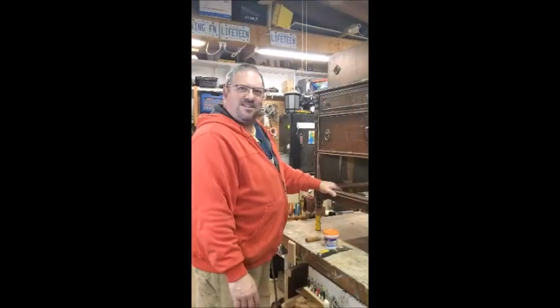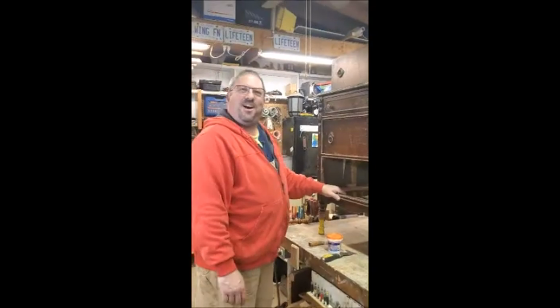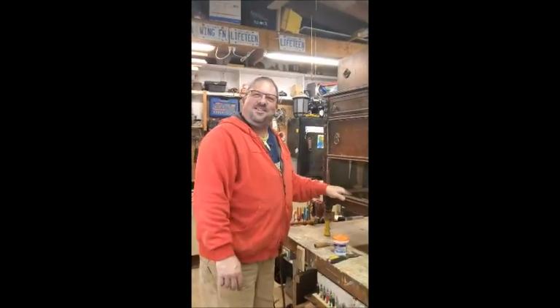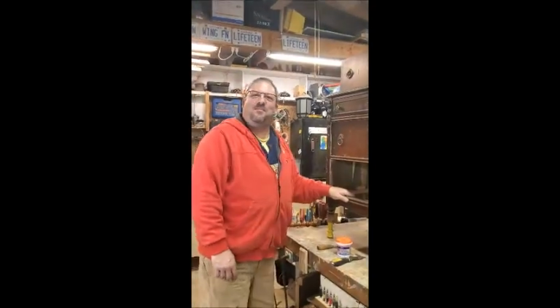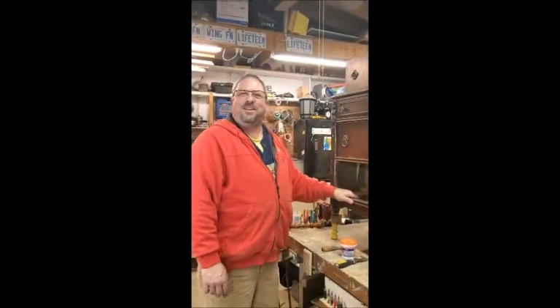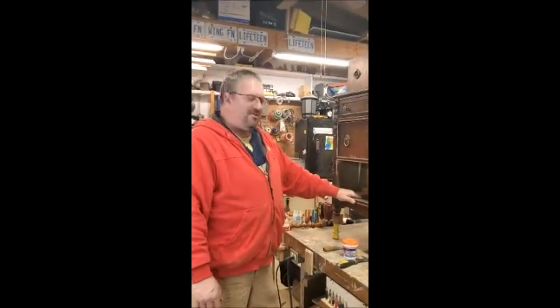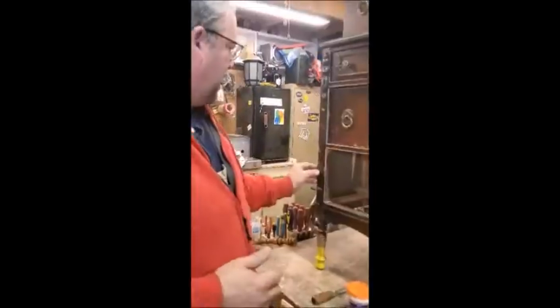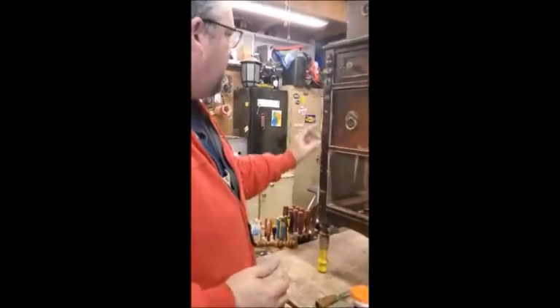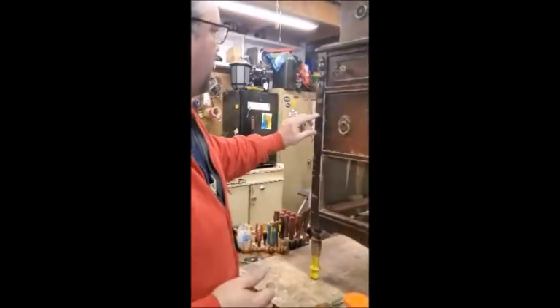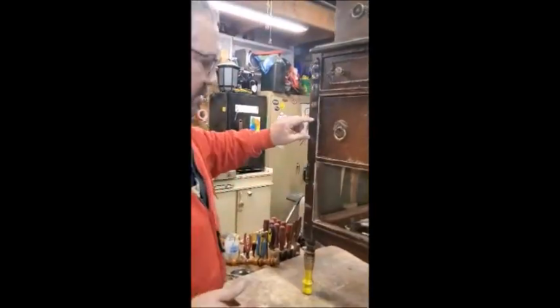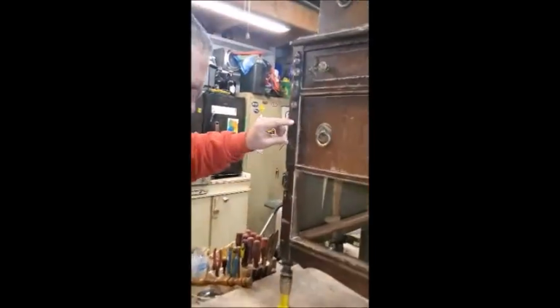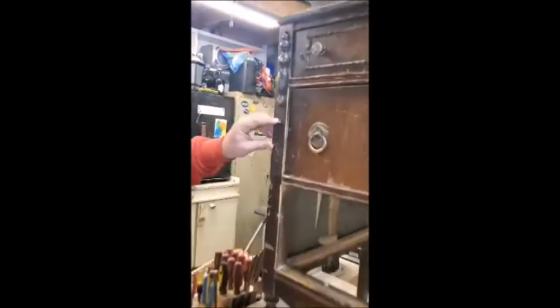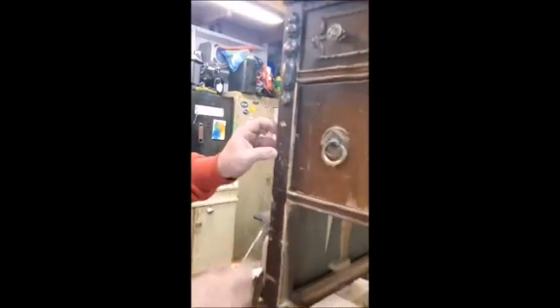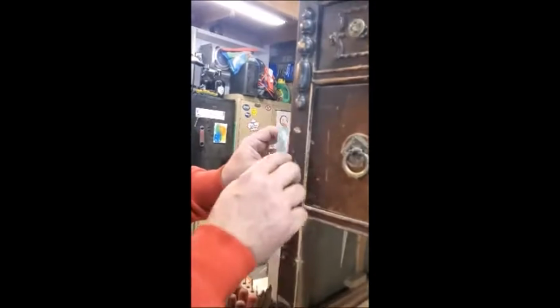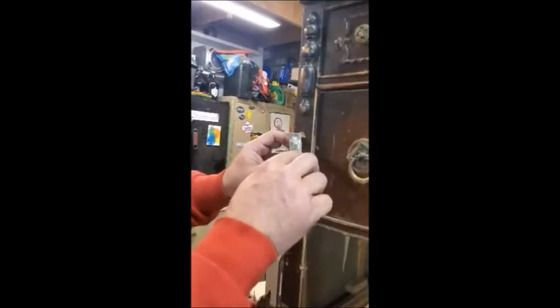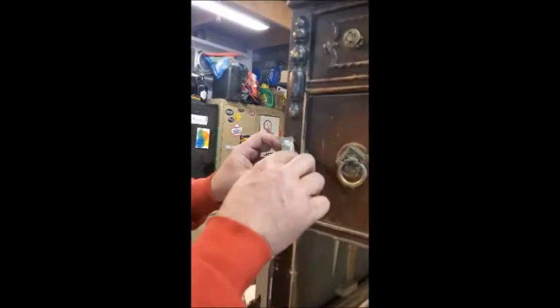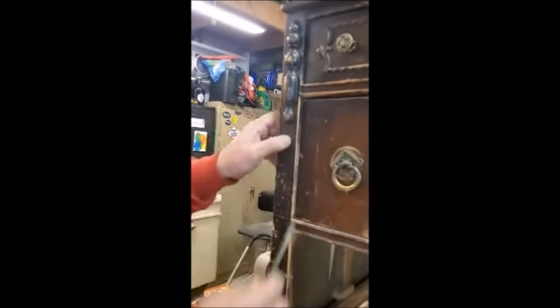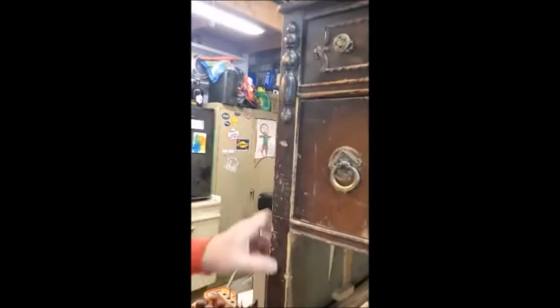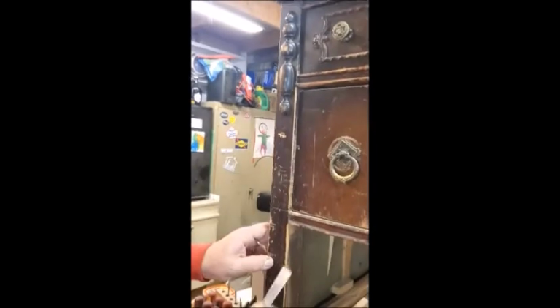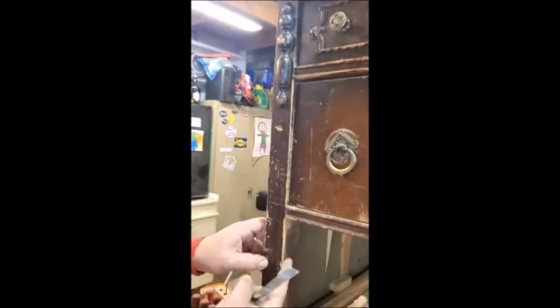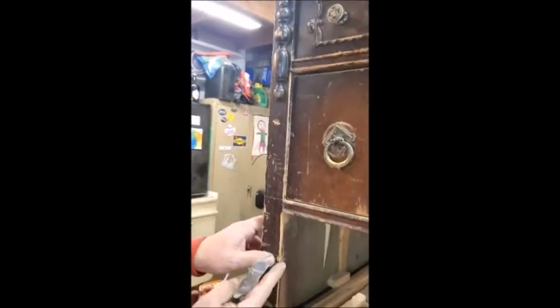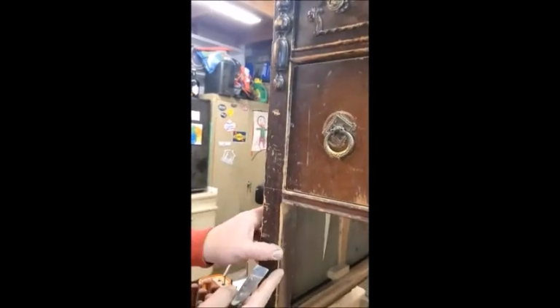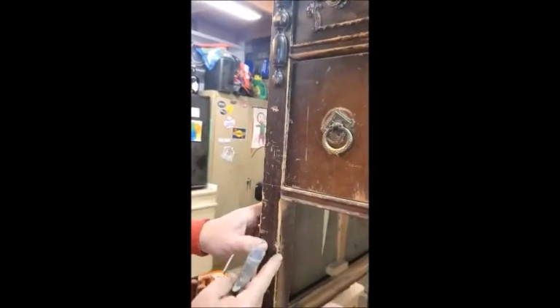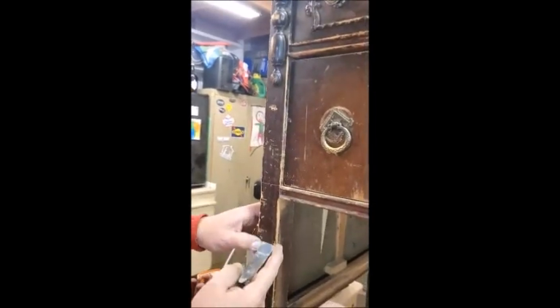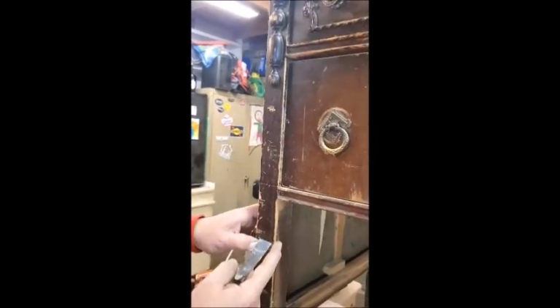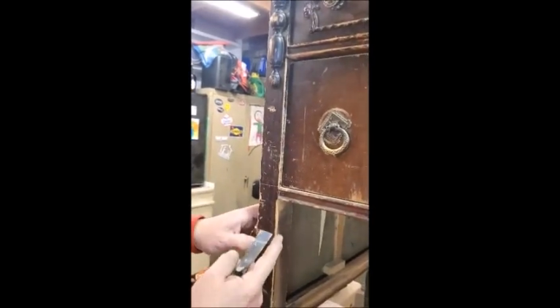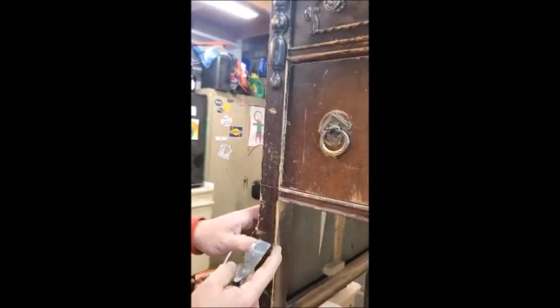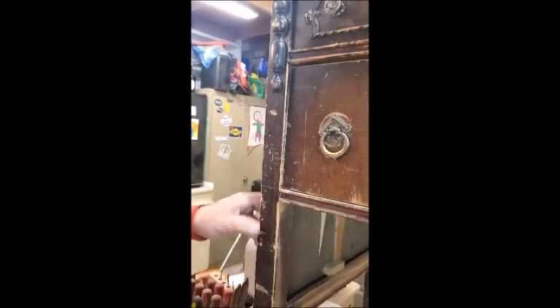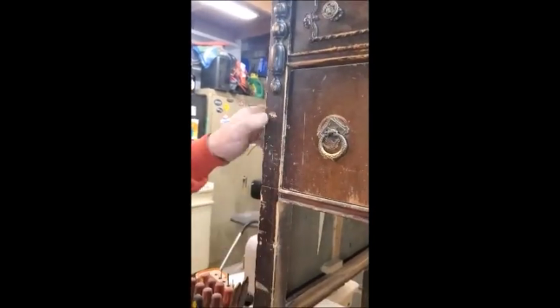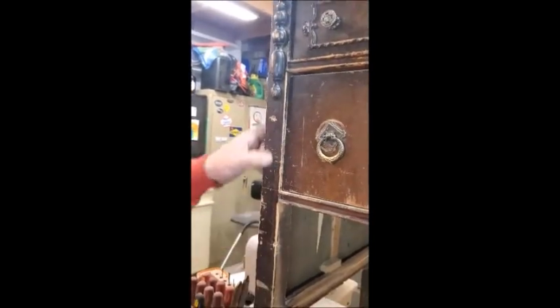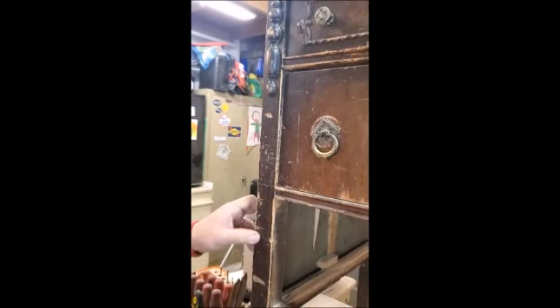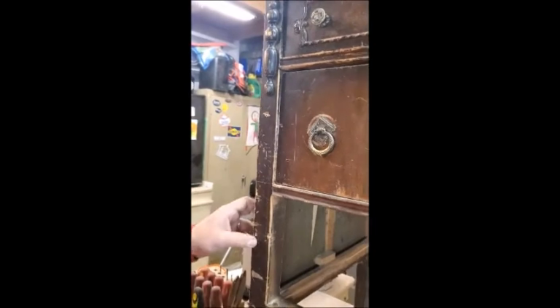Hi, this is Tim from Zinni House. As you can see, there's a pretty good hole here and here, and there's even a nick on the corner of this edge piece. I'm going to focus on these three pieces right now.